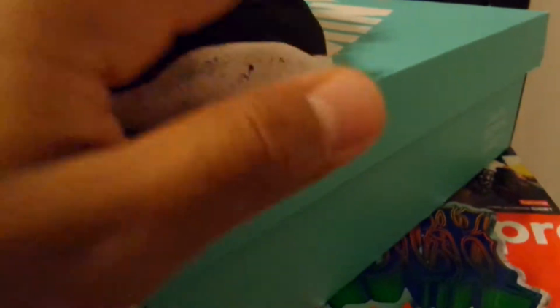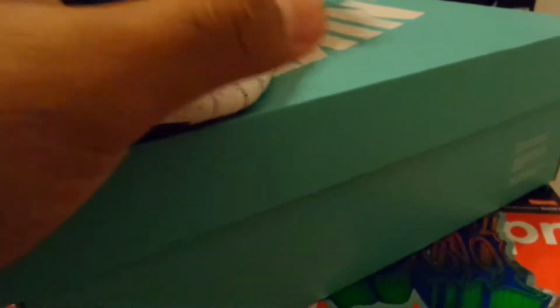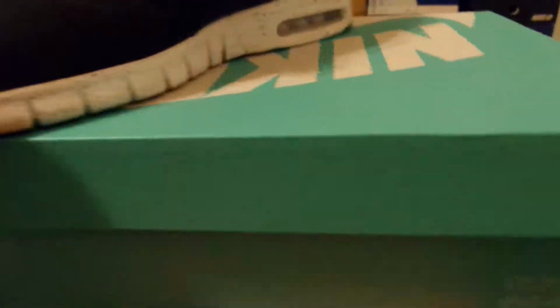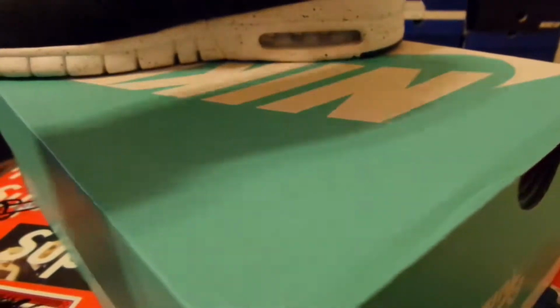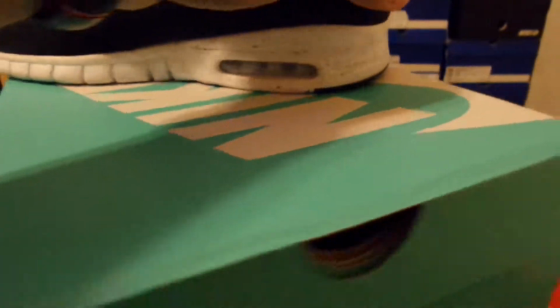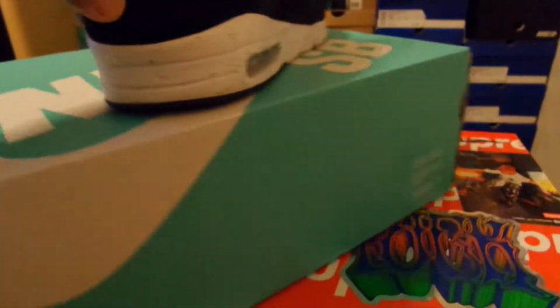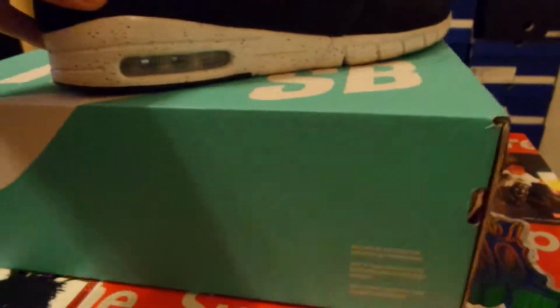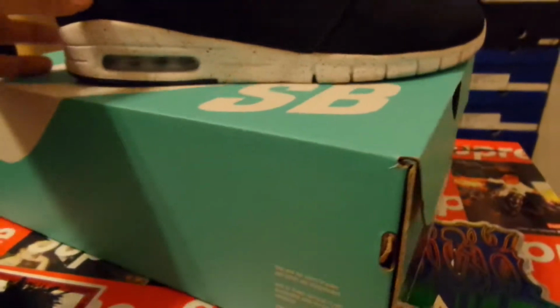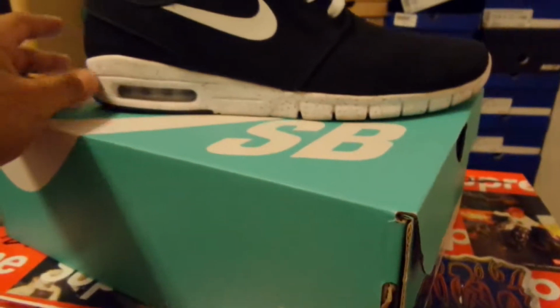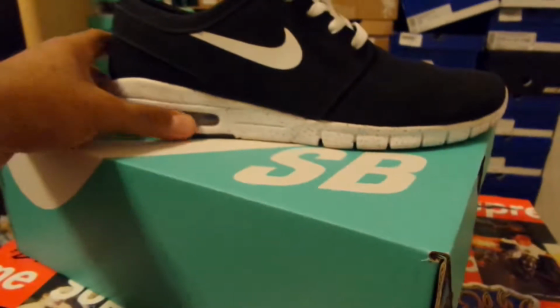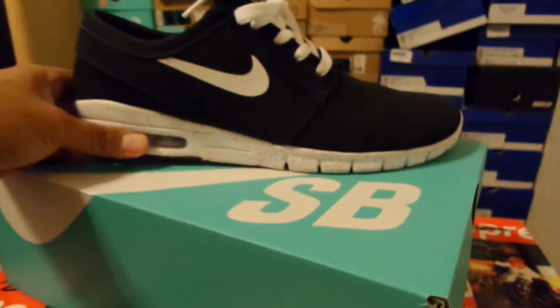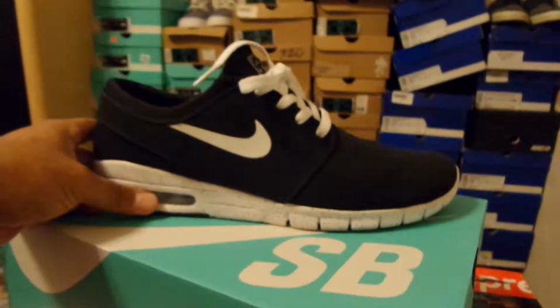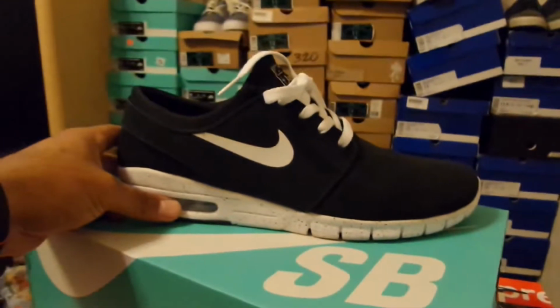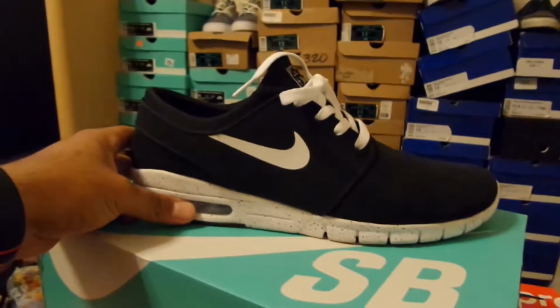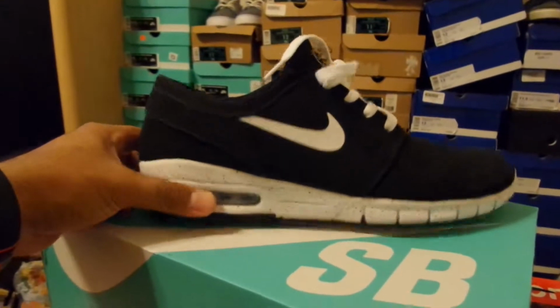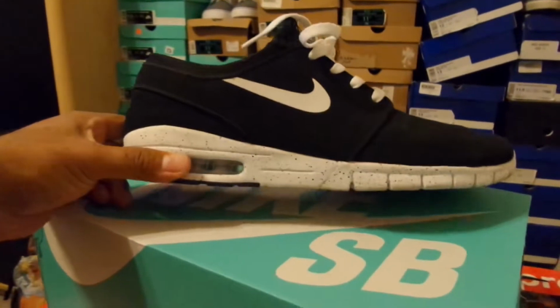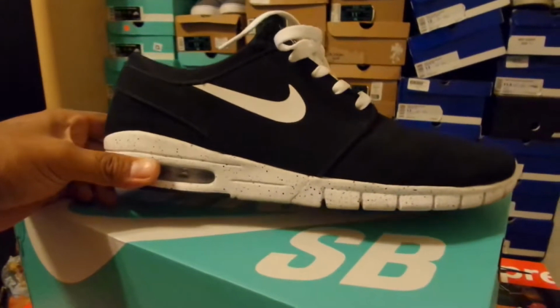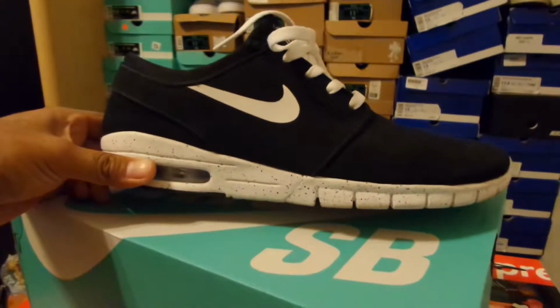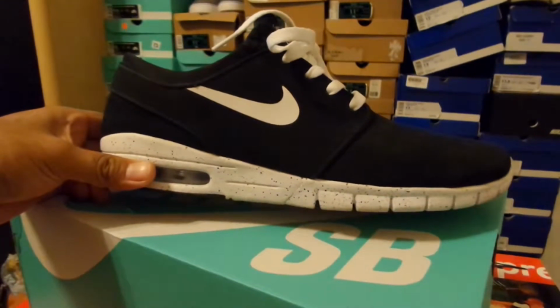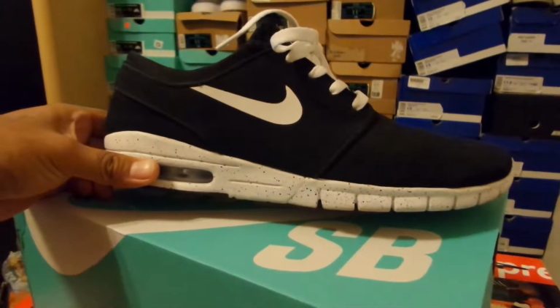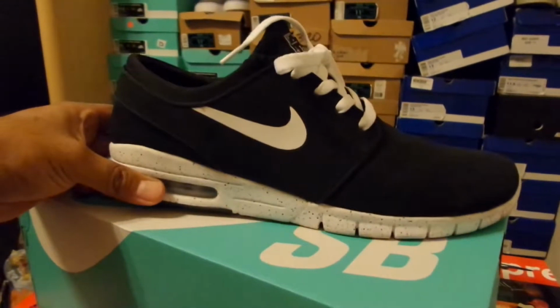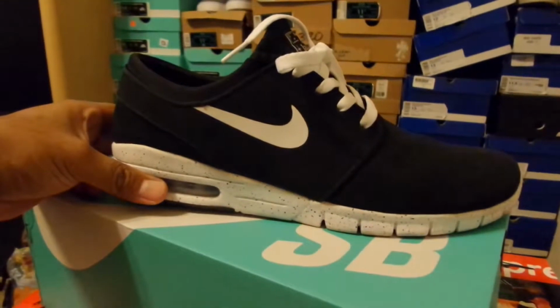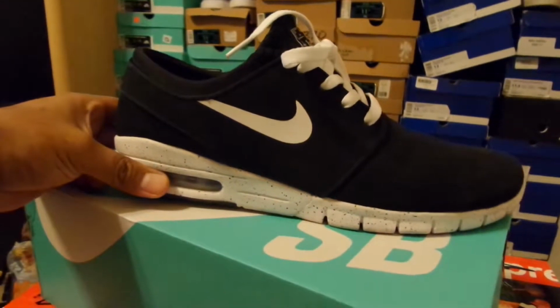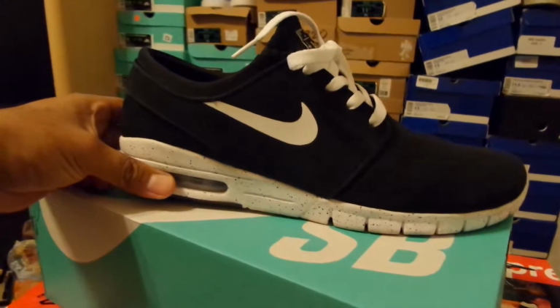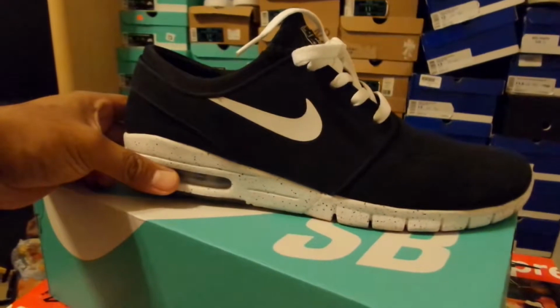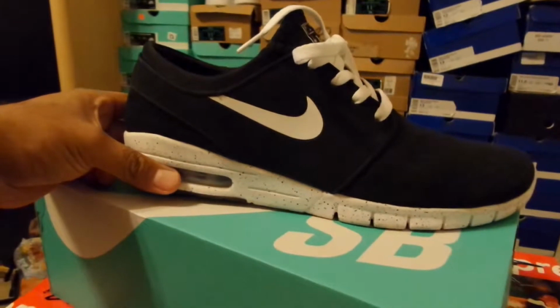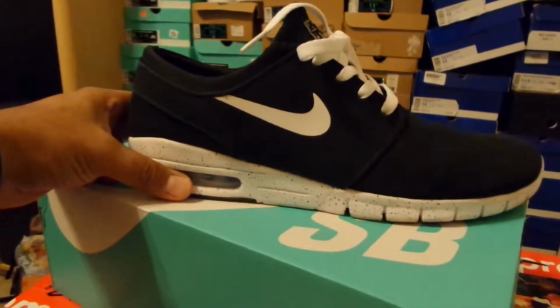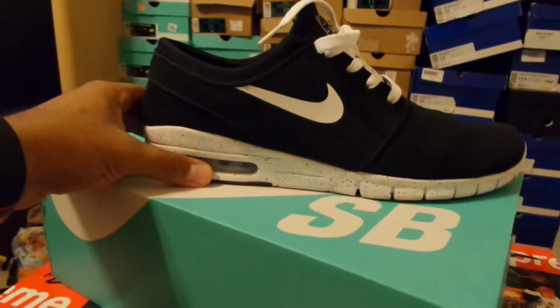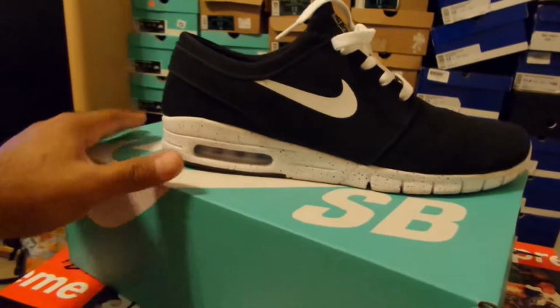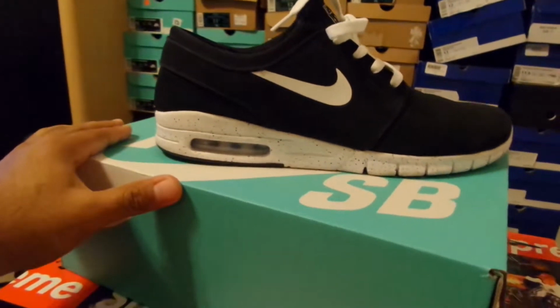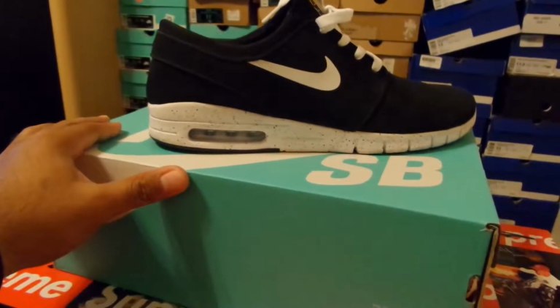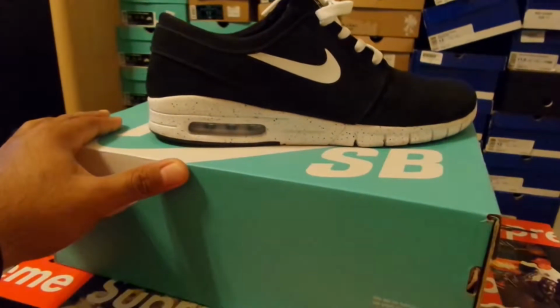Overall, really comfy shoe. I recommend sizing down on them — they do run bigger than a regular Janoski. I sized down to an 11, and in regular Janoskis I wear an 11 and a half to 12, if that gives you a good idea.